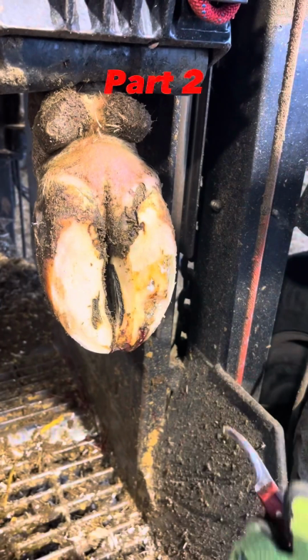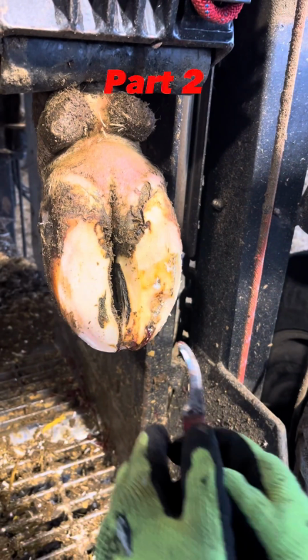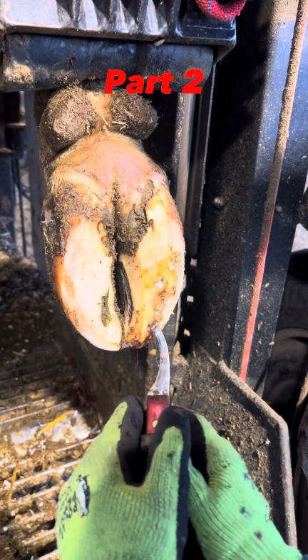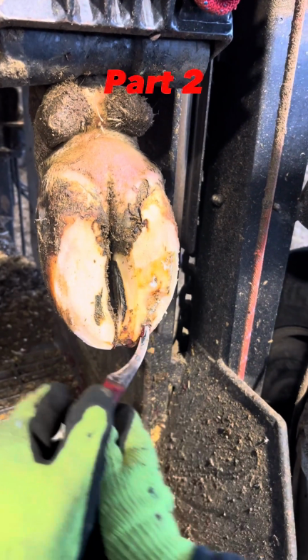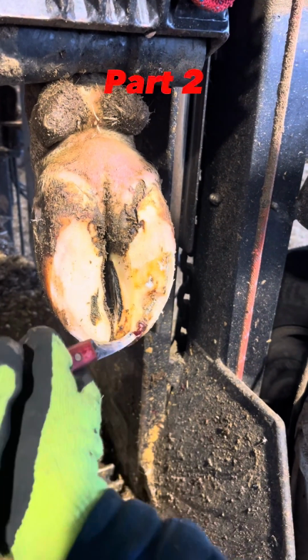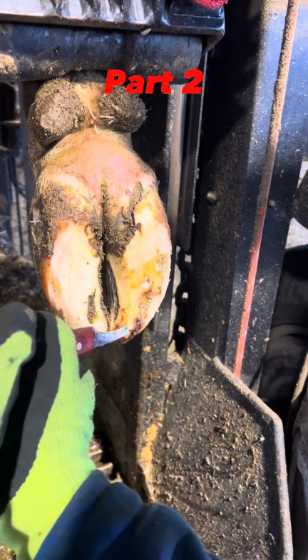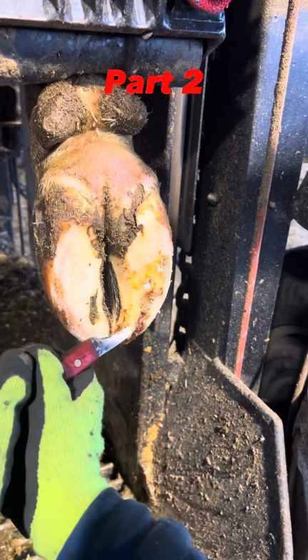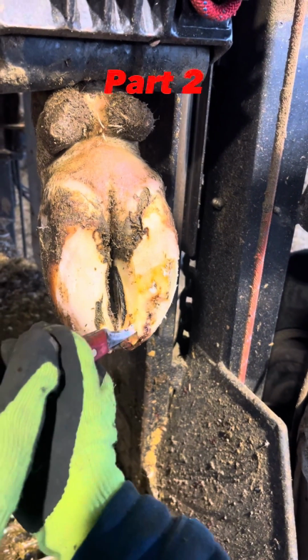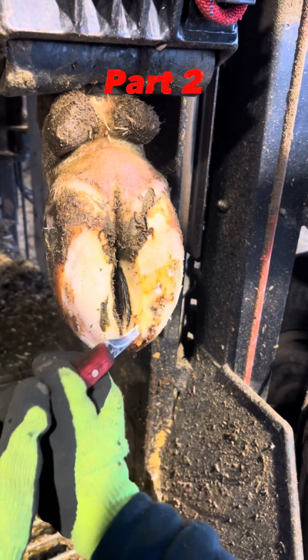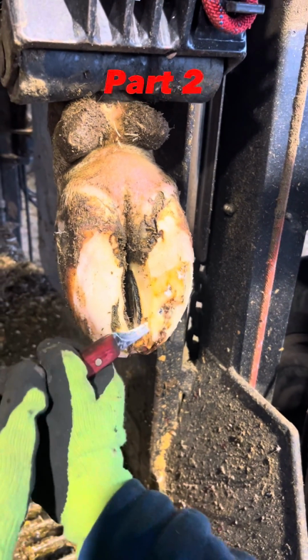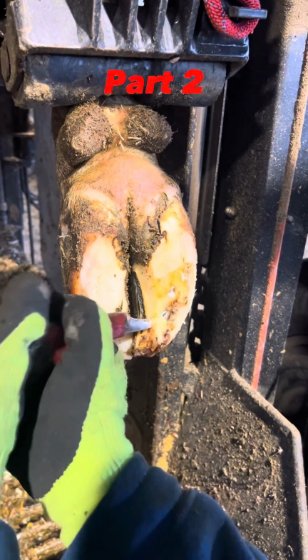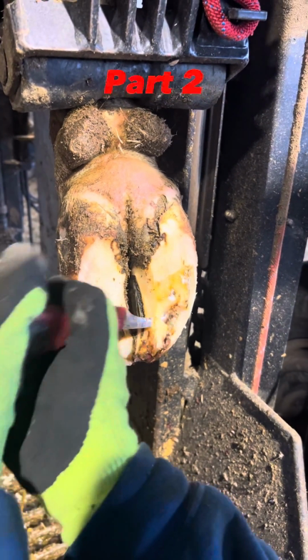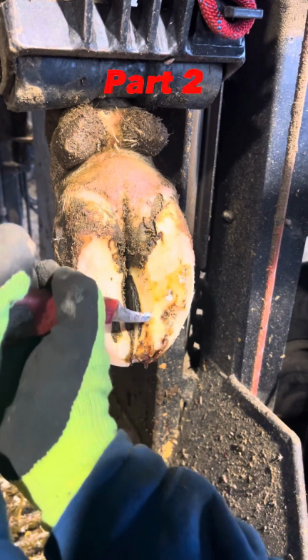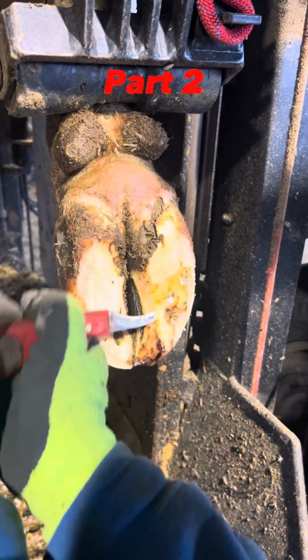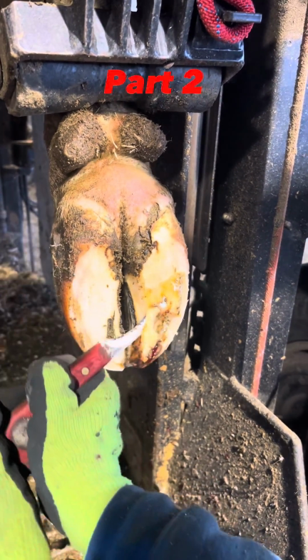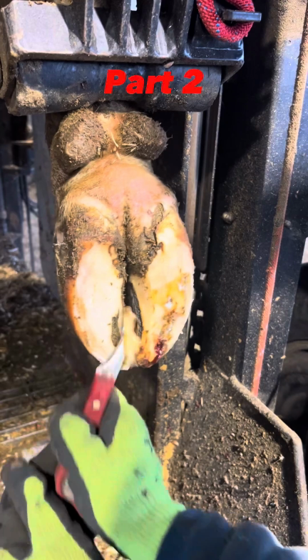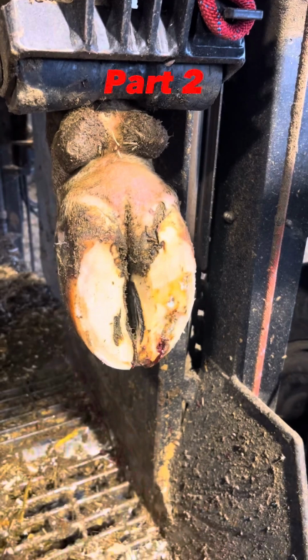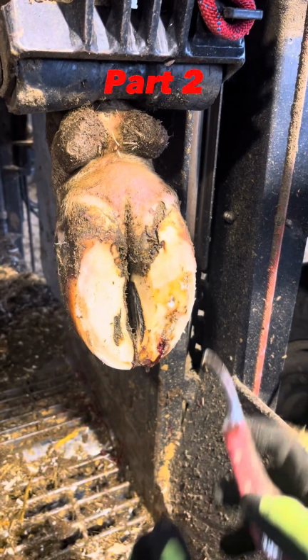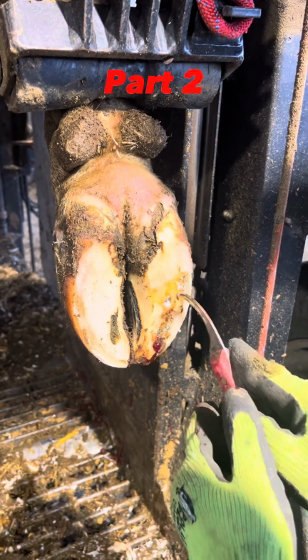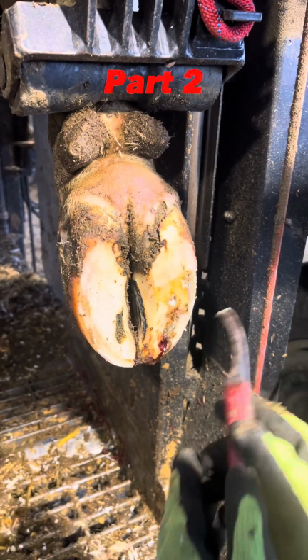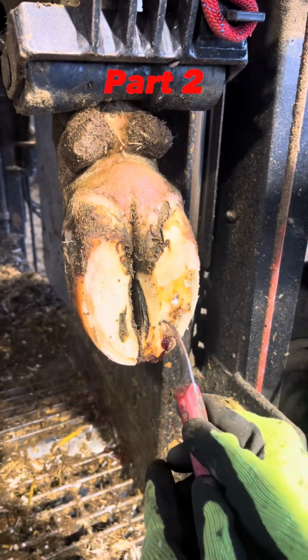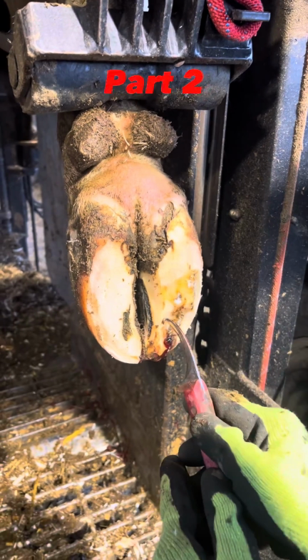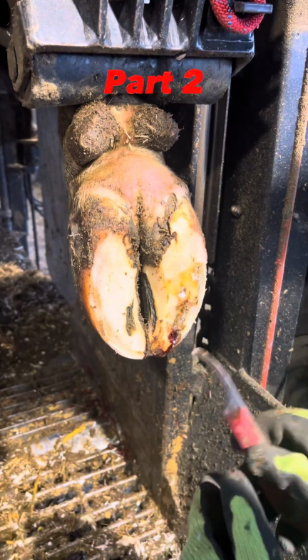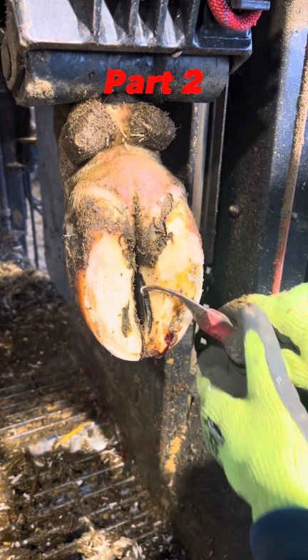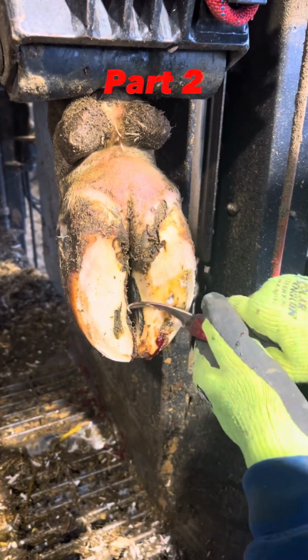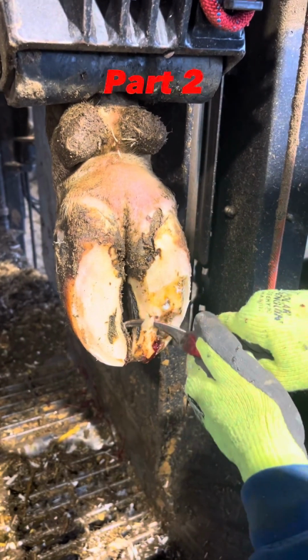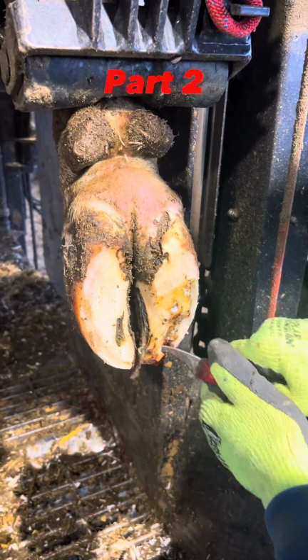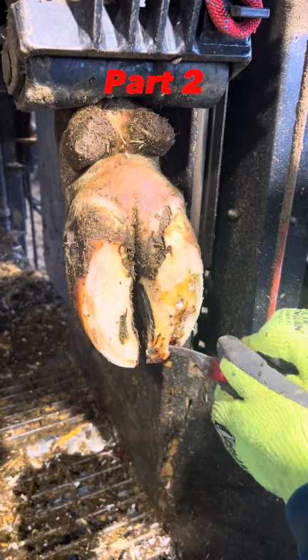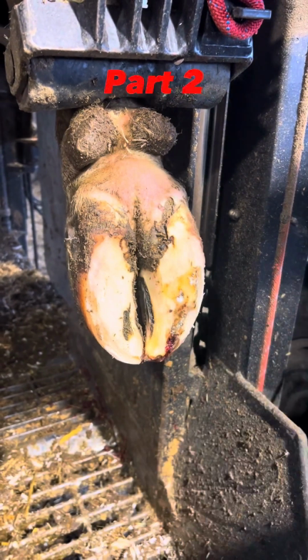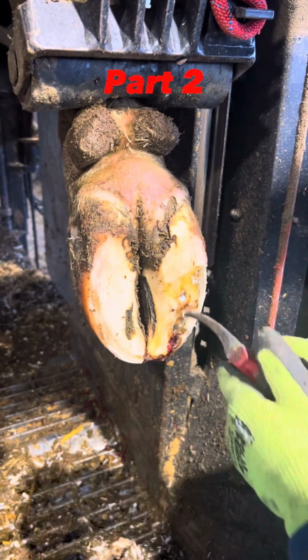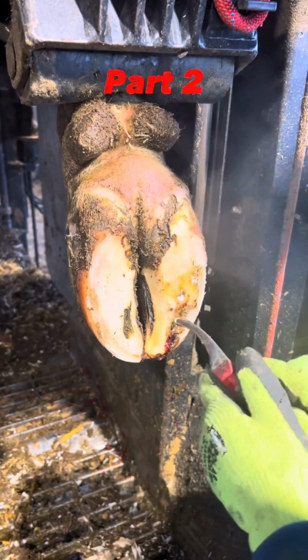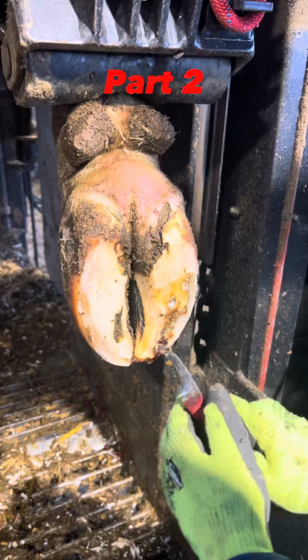If you're seeing this and you haven't seen part one, please go to my videos and check out part one. If you've seen part one, please enjoy. Here we're going to finish up this white line lesion and then show you how we block and wrap it up.